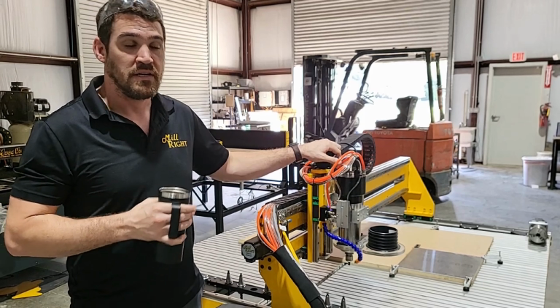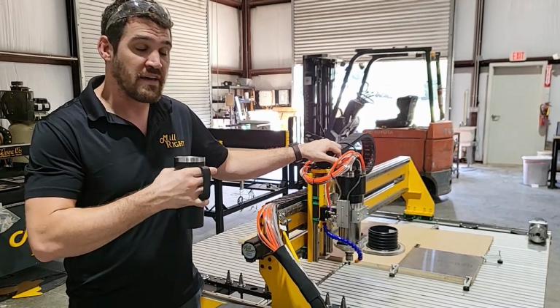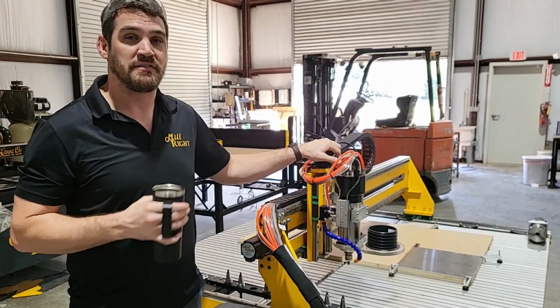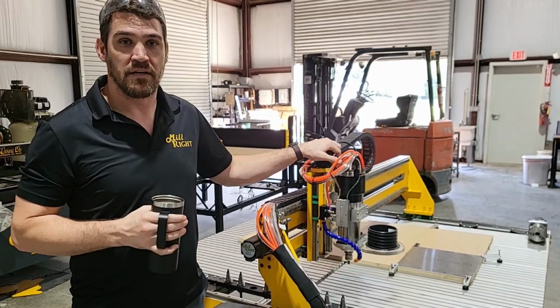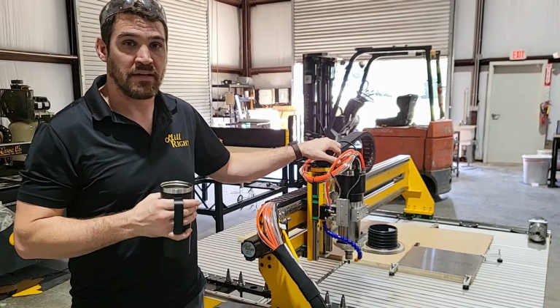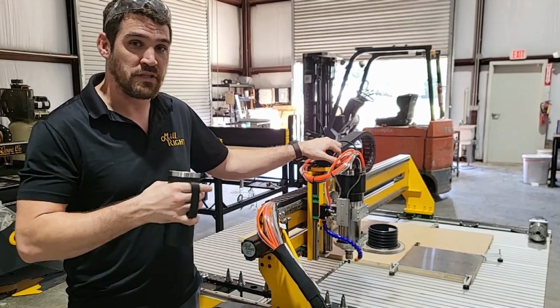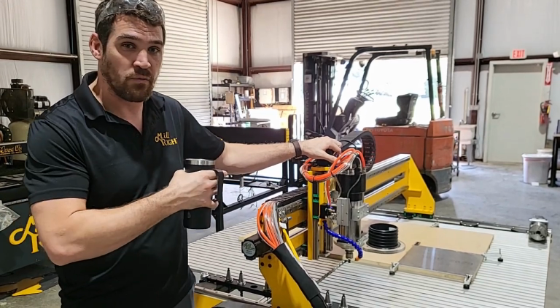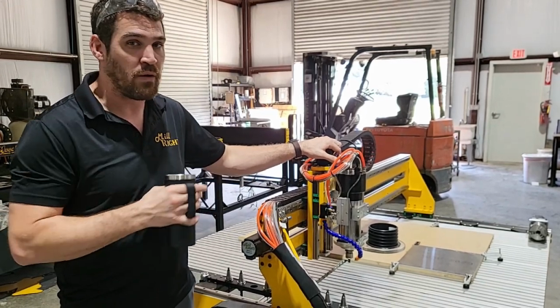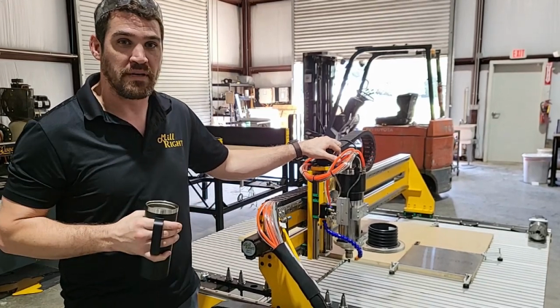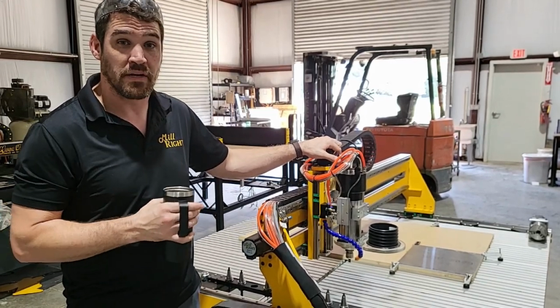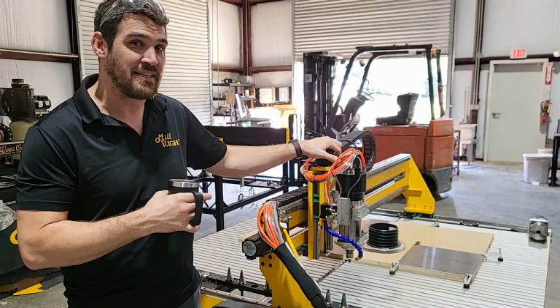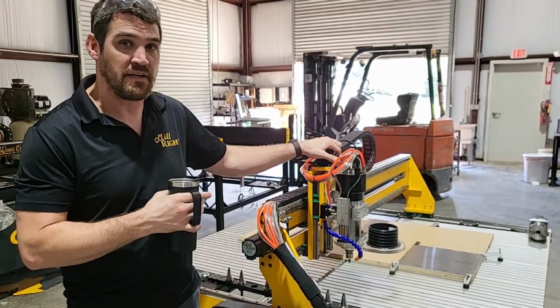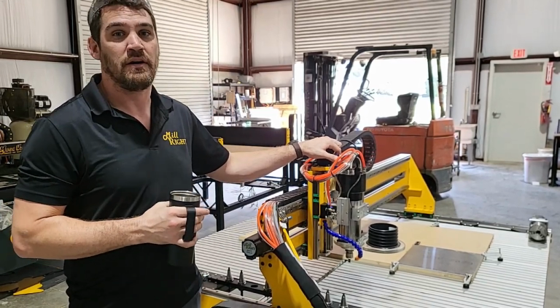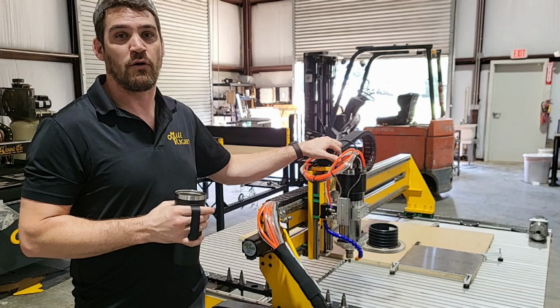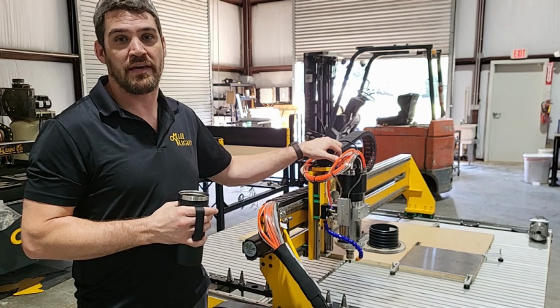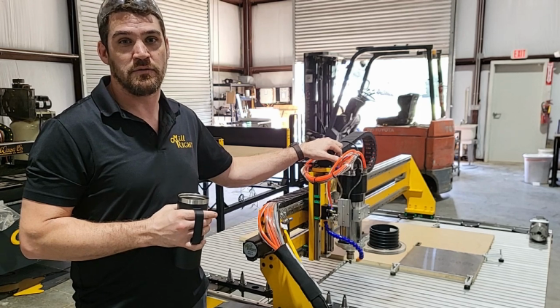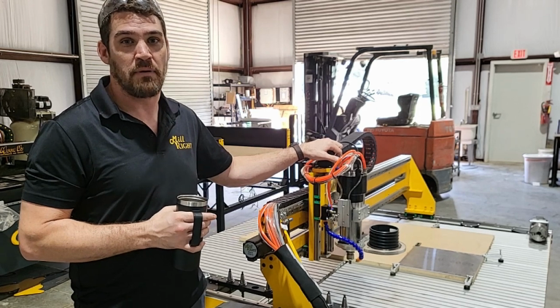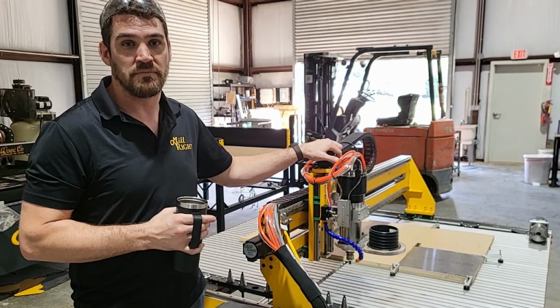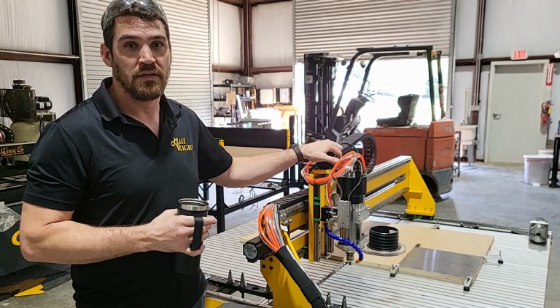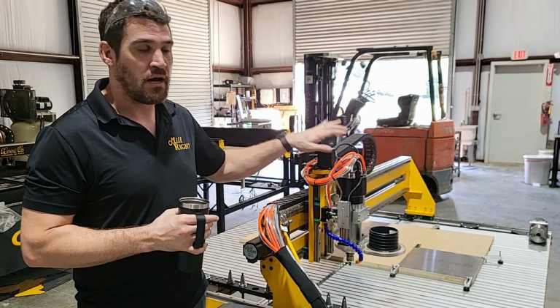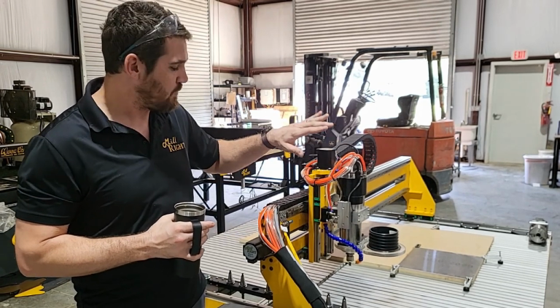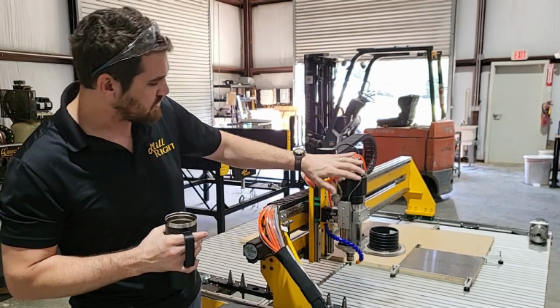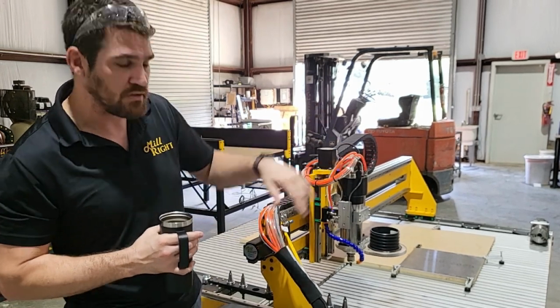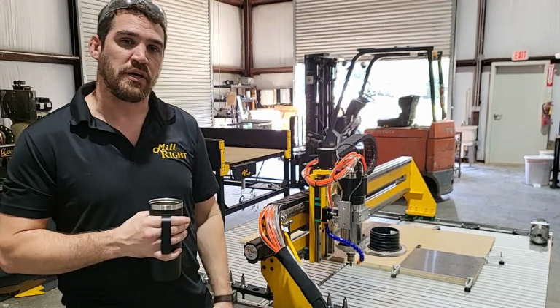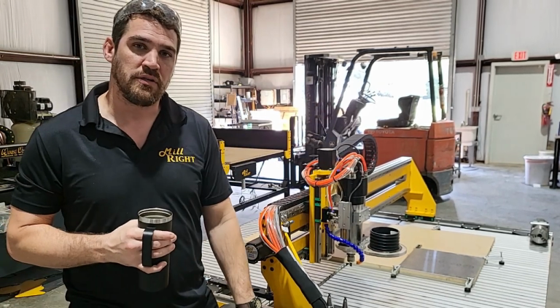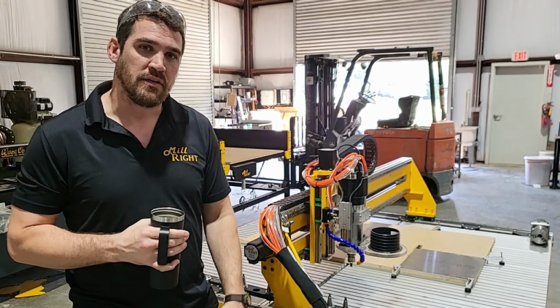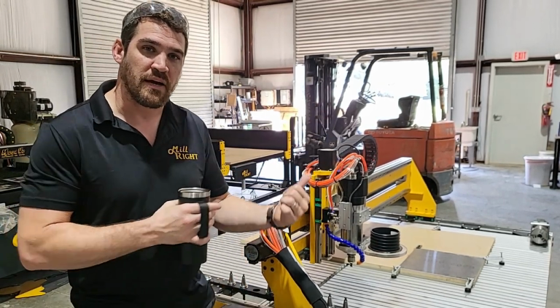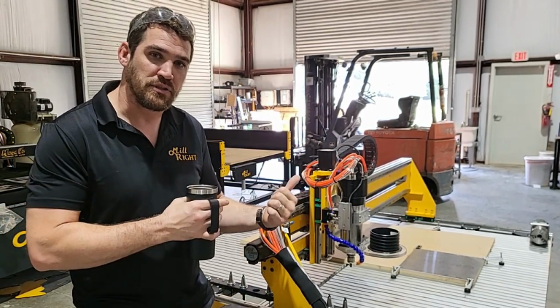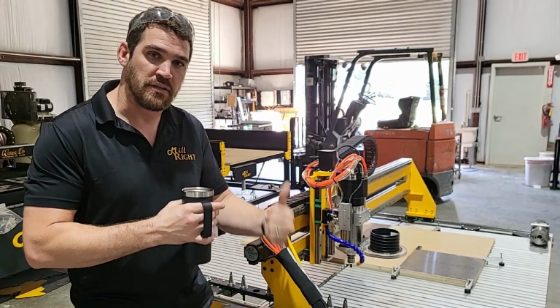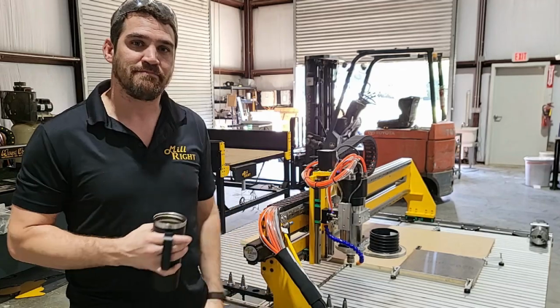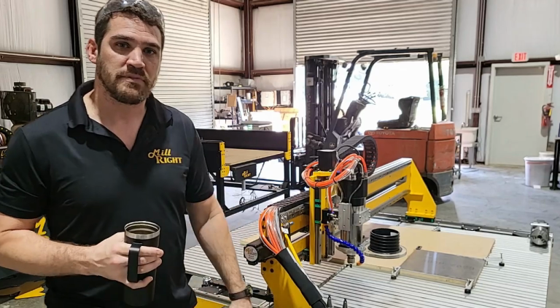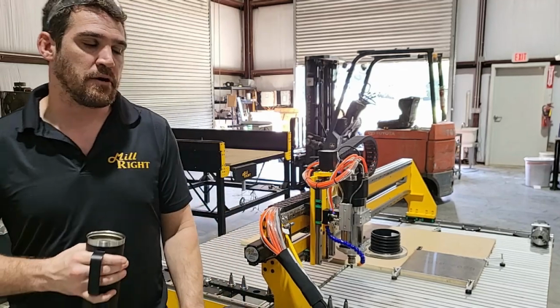We've got a file set up. The waterjet cut a one-by-one piece, and we're going to cut 10 of these Carb King II Z bottoms — just an eight-inch piece of aluminum blanked out to a one-by-one square. I think we're going to start with a tool change. Let's check out what the machine does — let's give it a go.